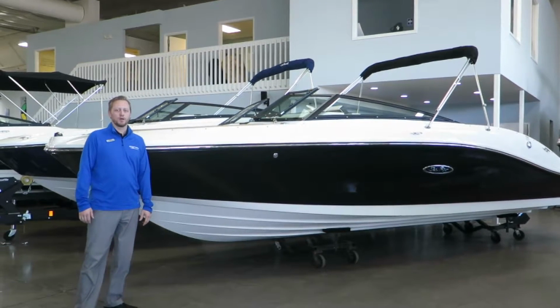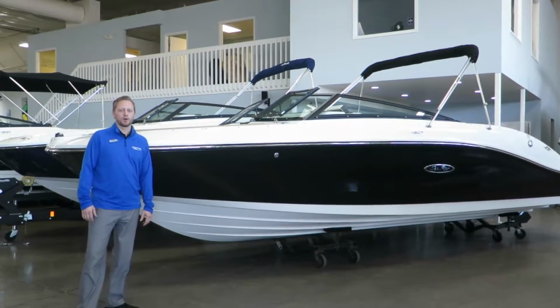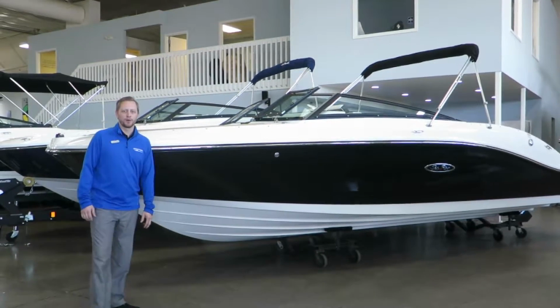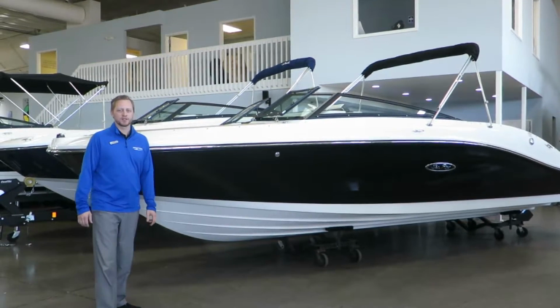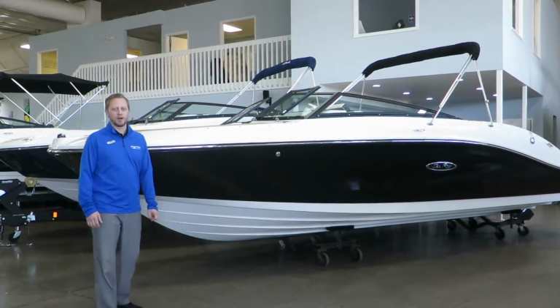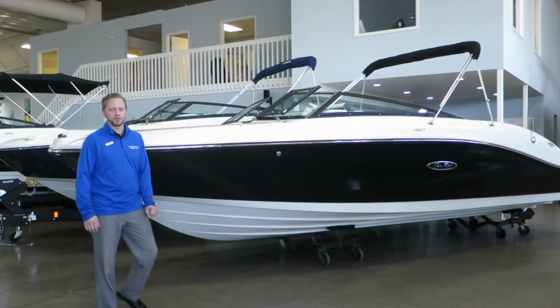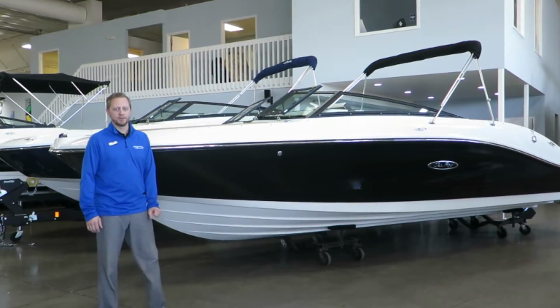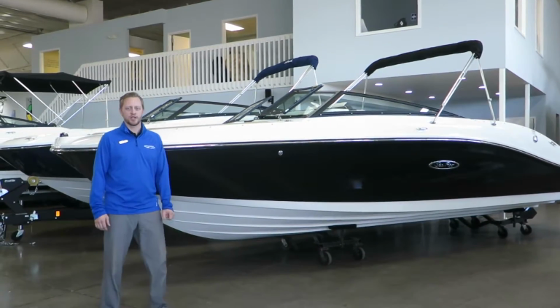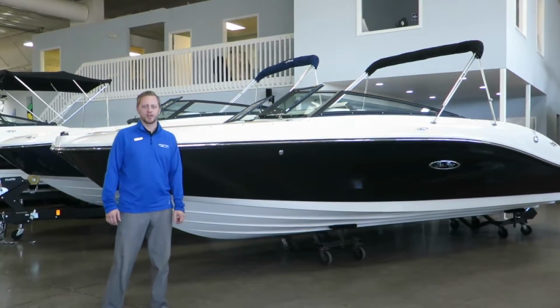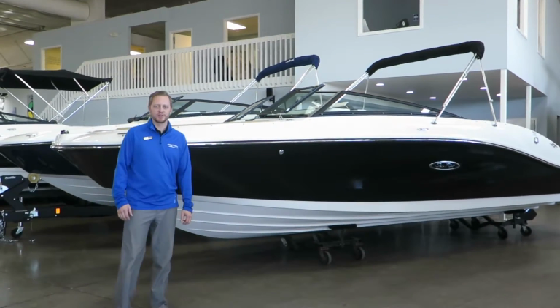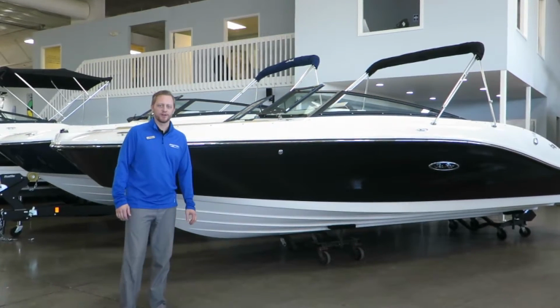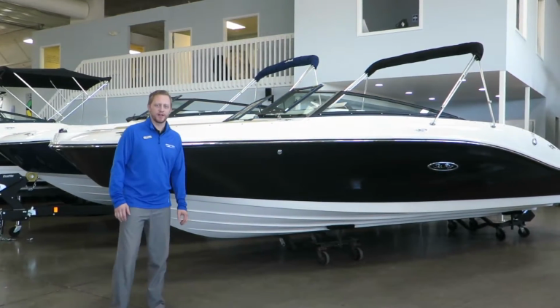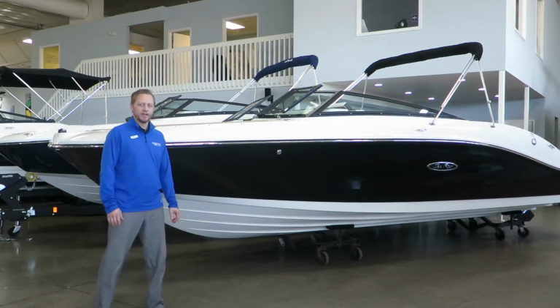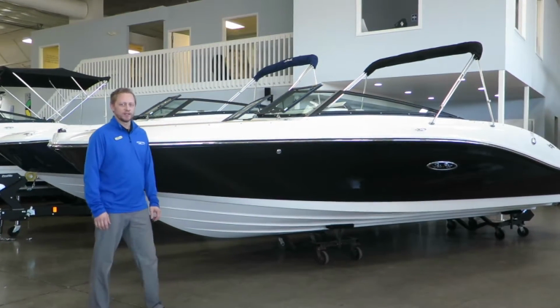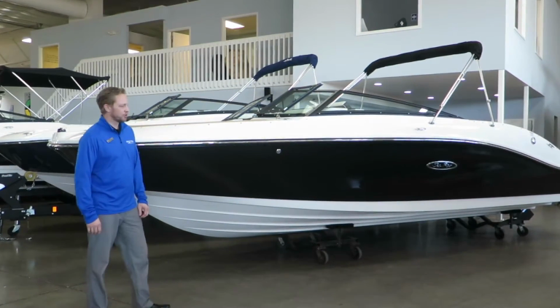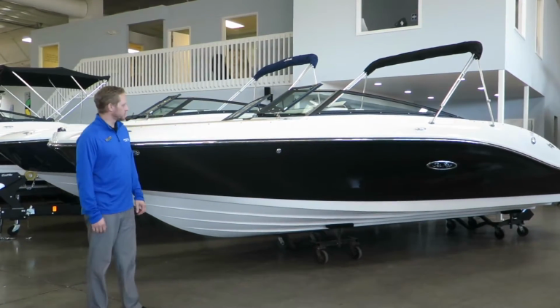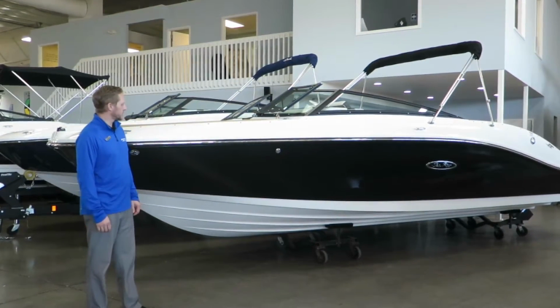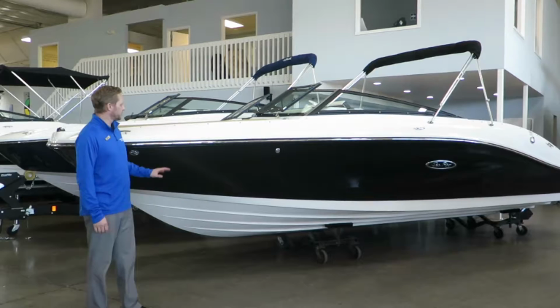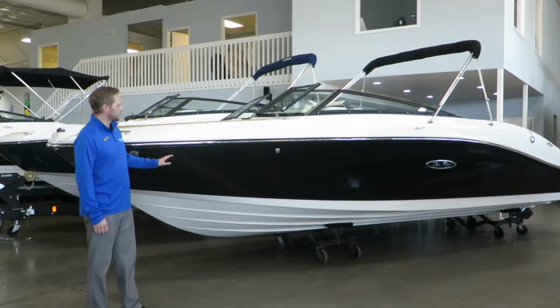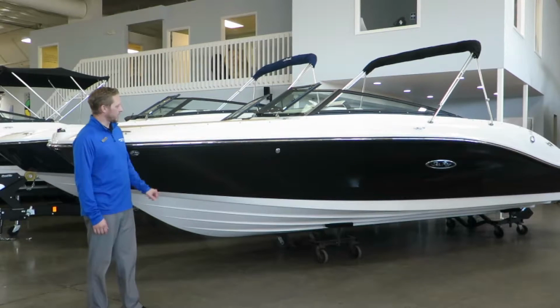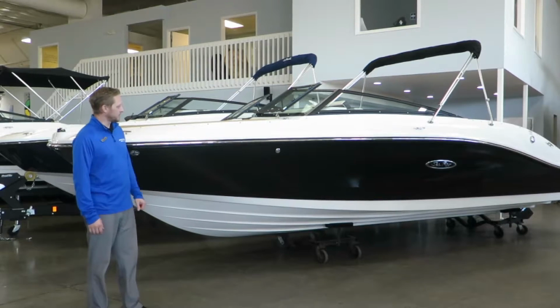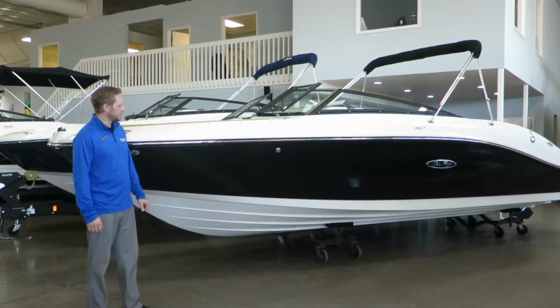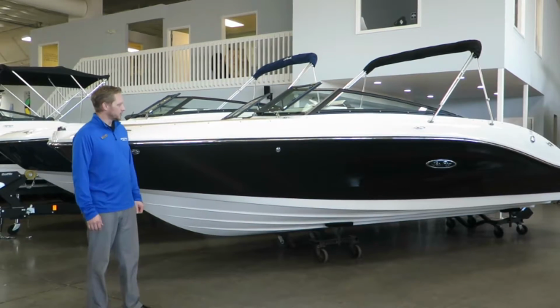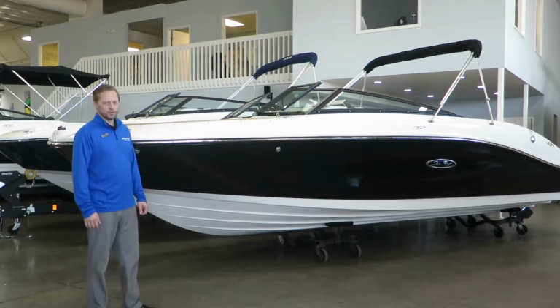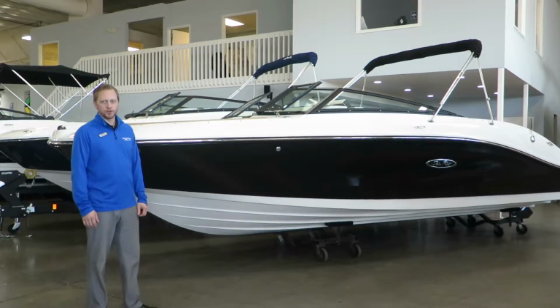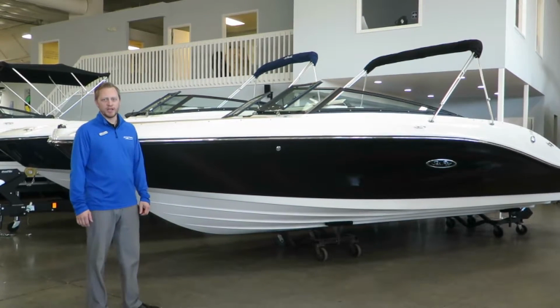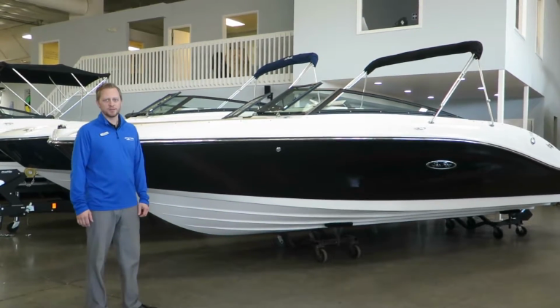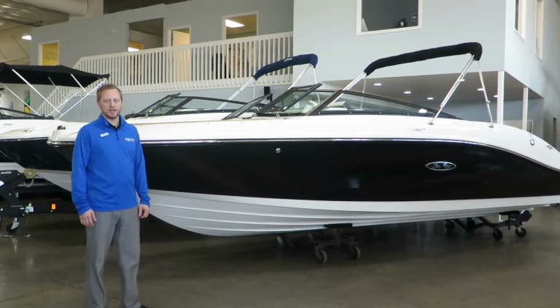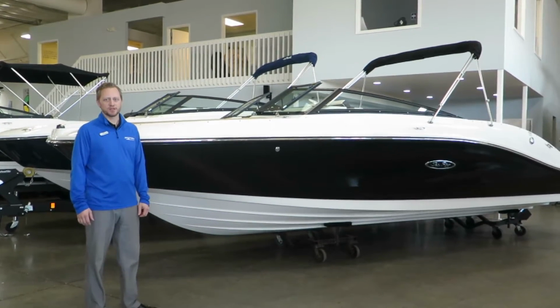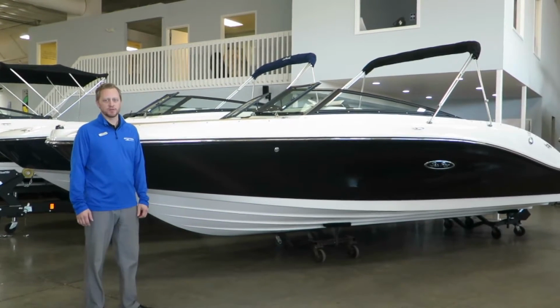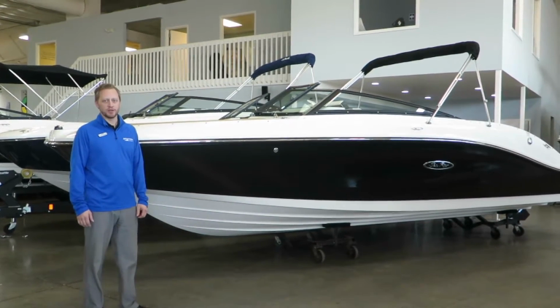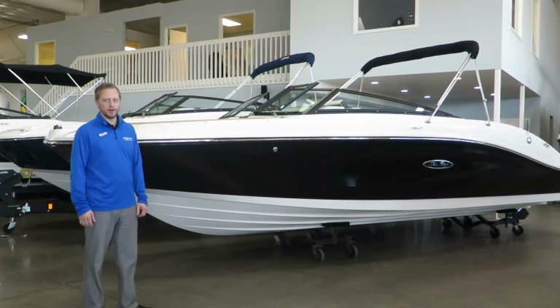Hi, welcome to Marine Max of Rogers. My name is Josh Simonson, here today to show you this 2019 230 SPX from Sea Ray.